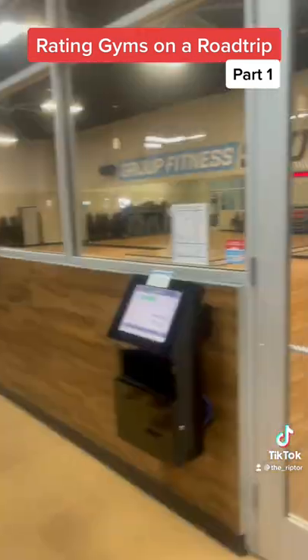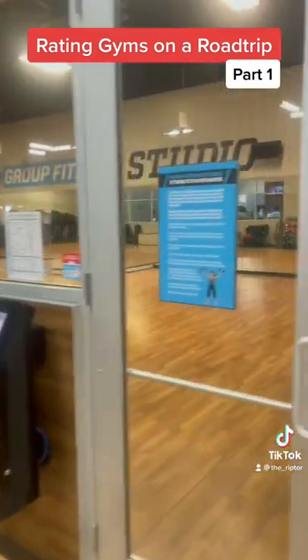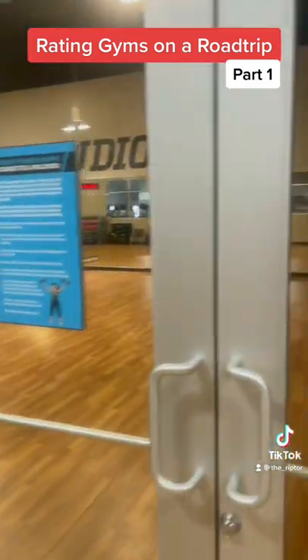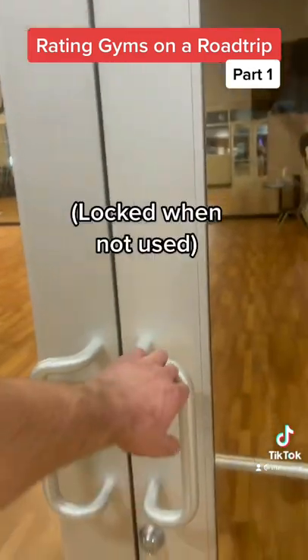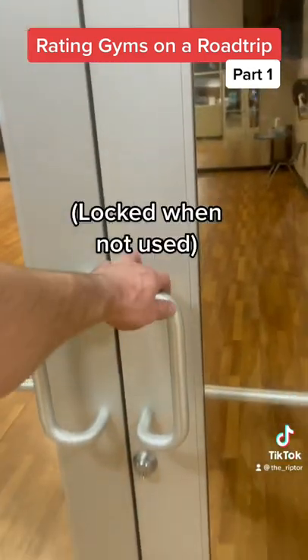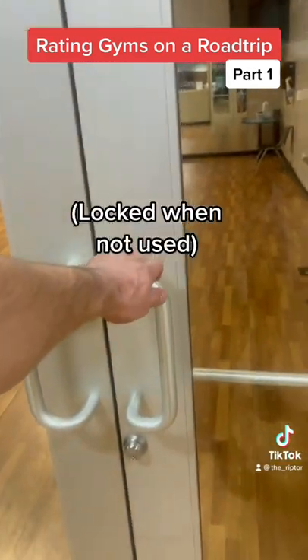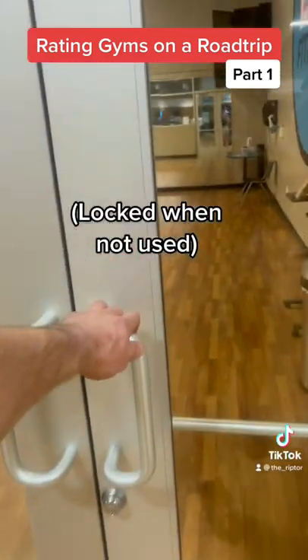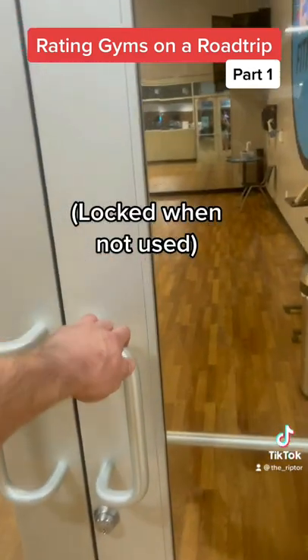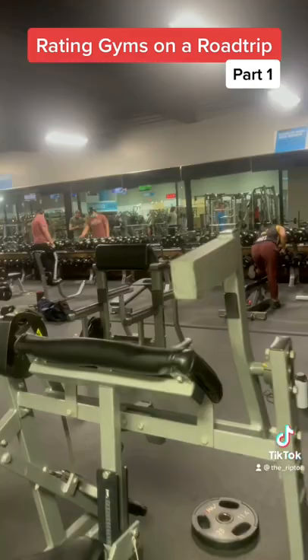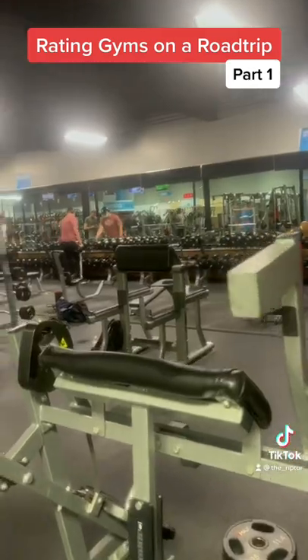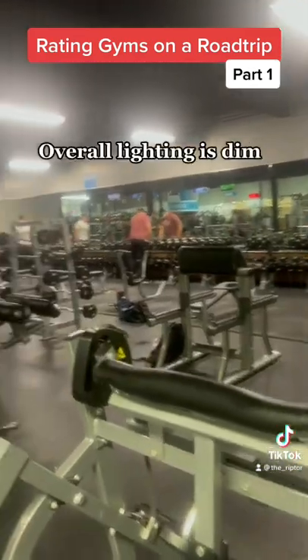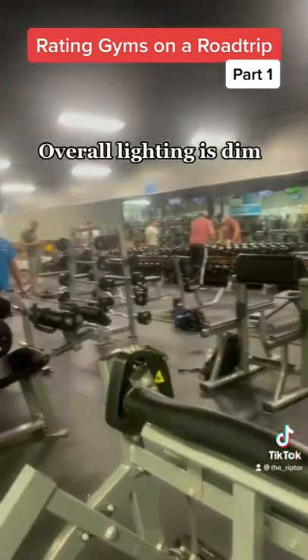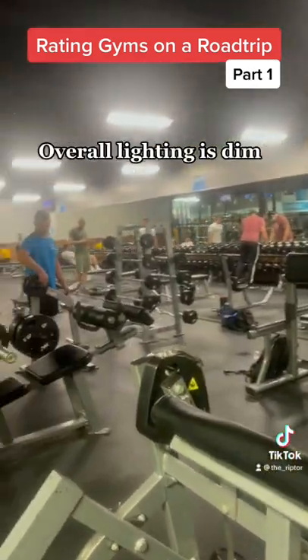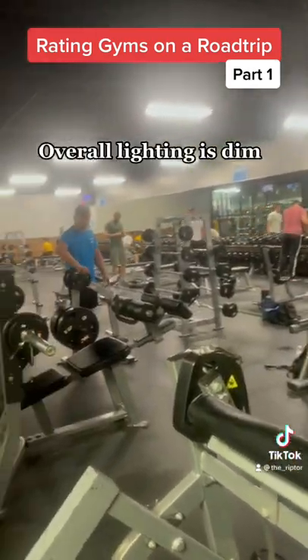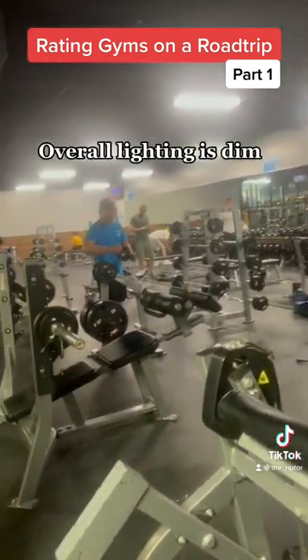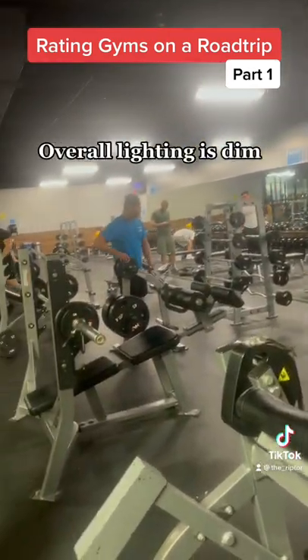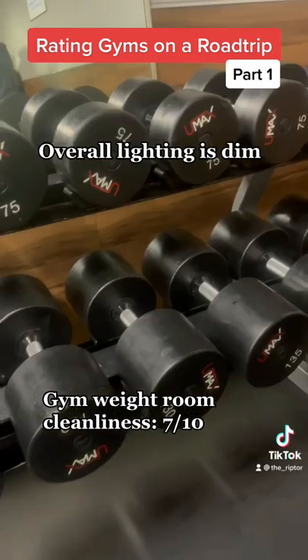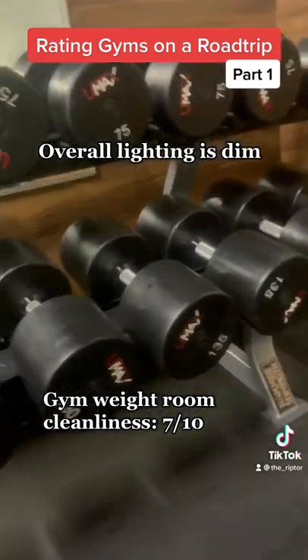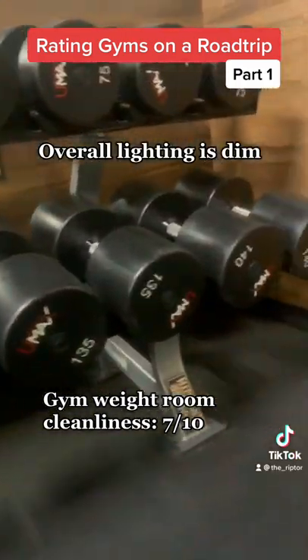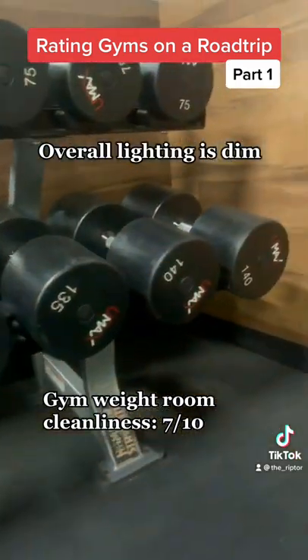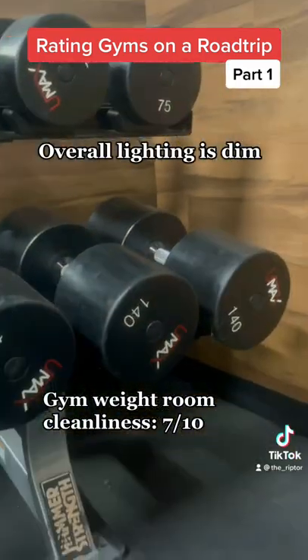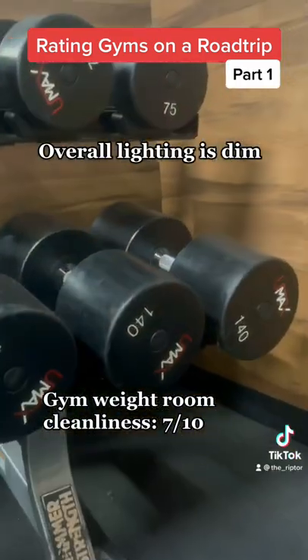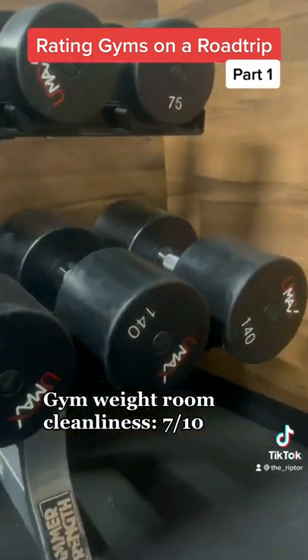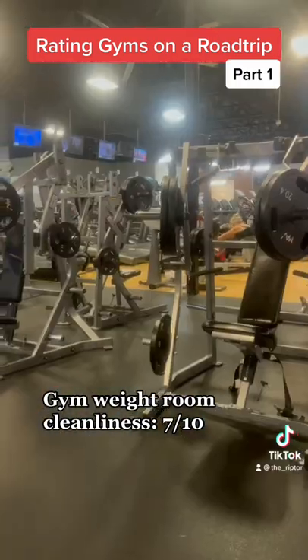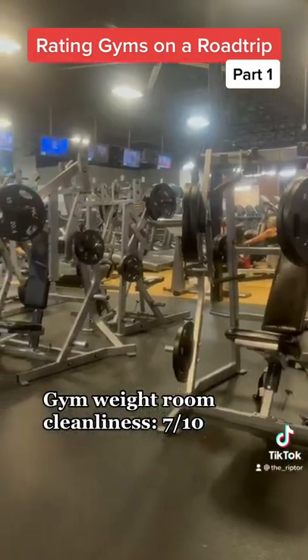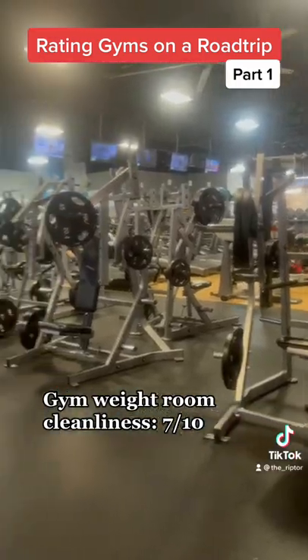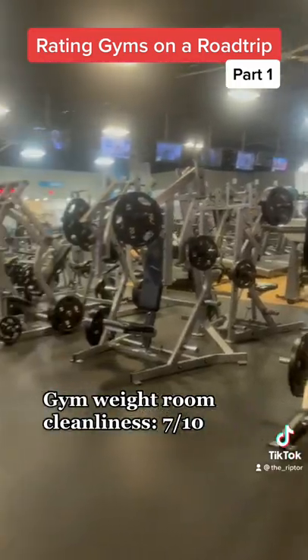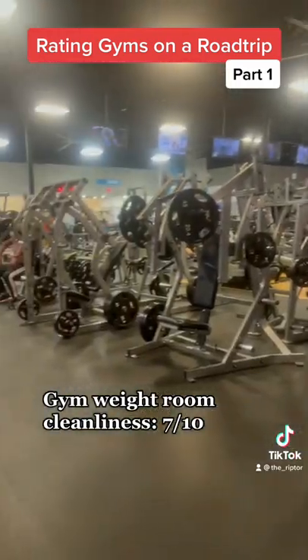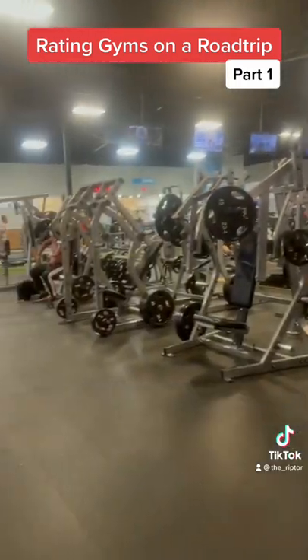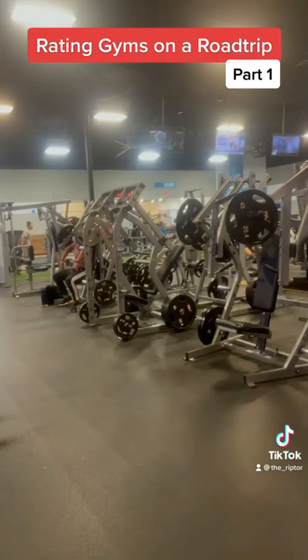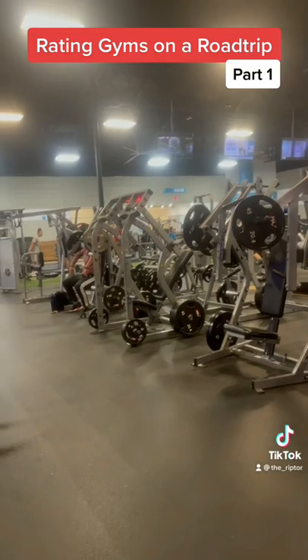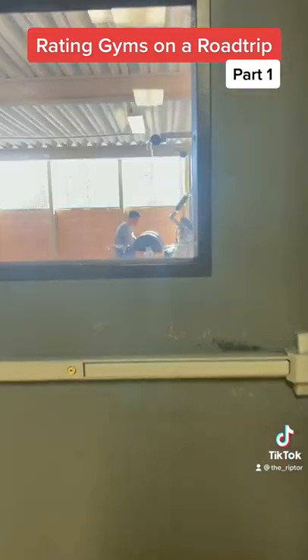You got a group fitness room with a reasonable level of security, and a free weight section with a pretty good amount of down lighting, convenient for a selfie. Dumbbells that go up to 140 pounds. Isolated machines in the back, convenient for a bodybuilder.